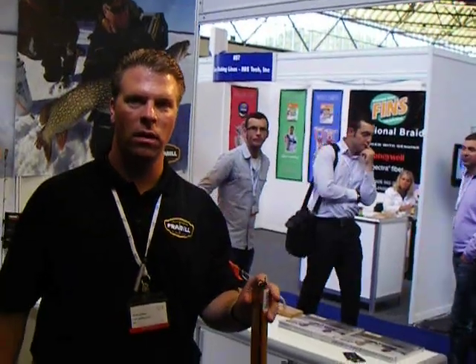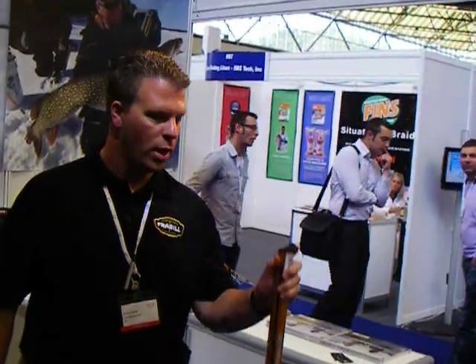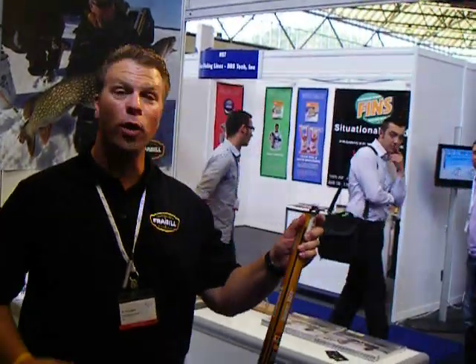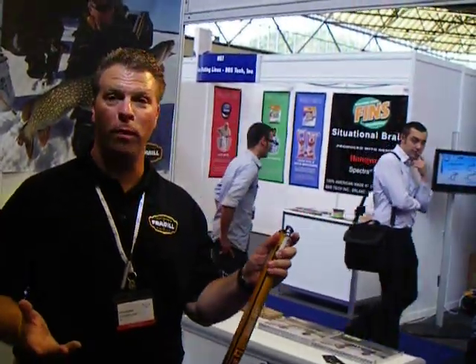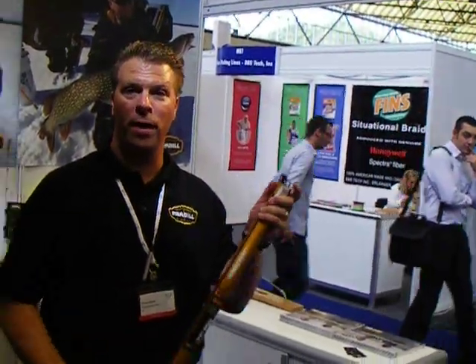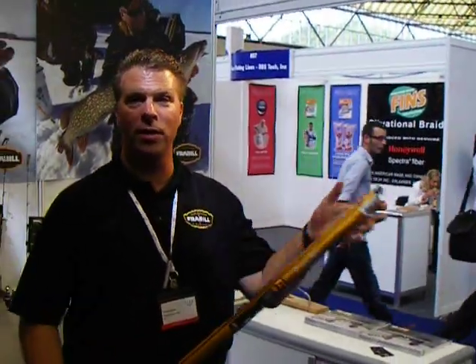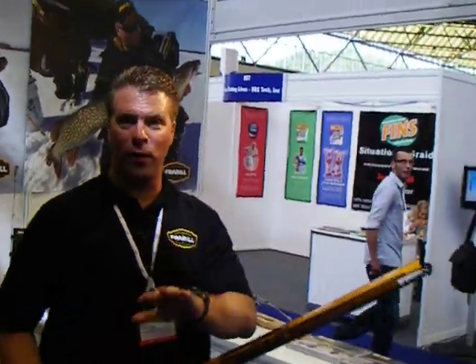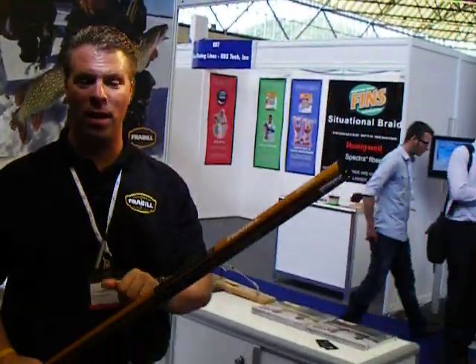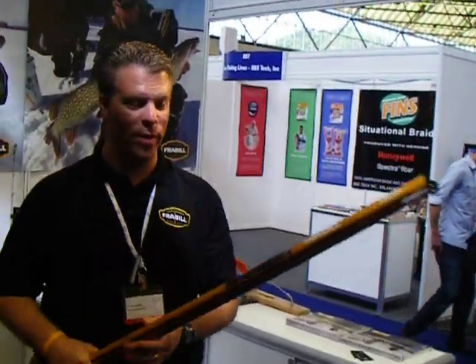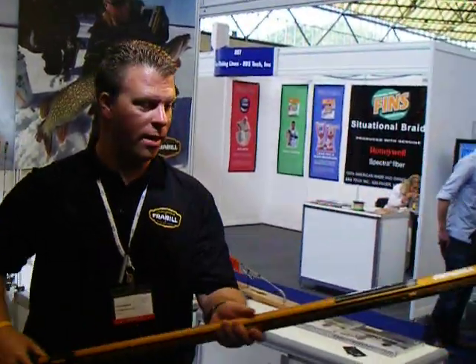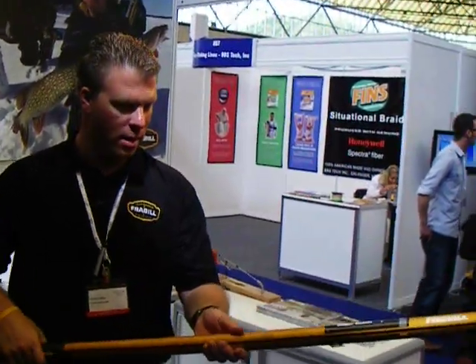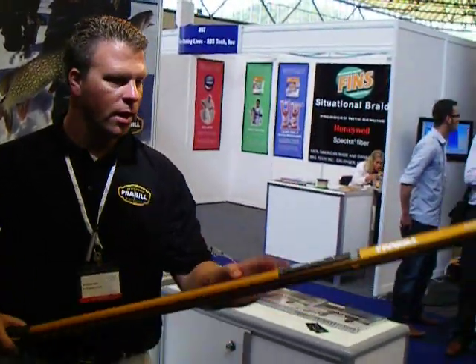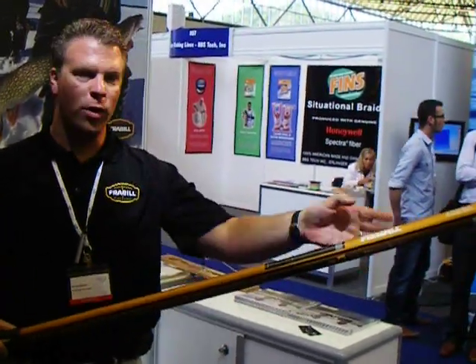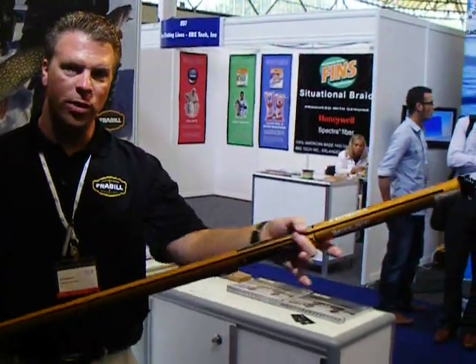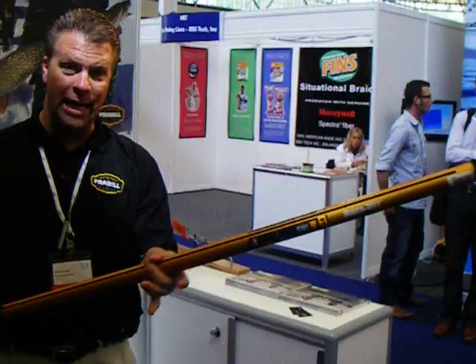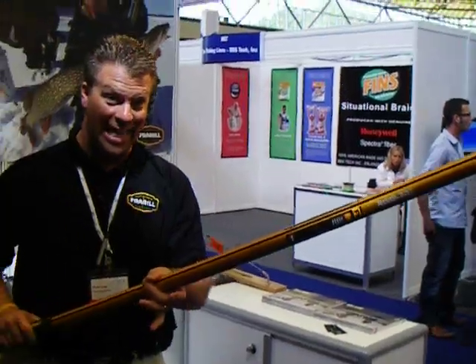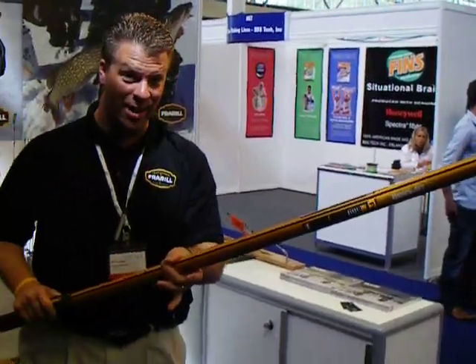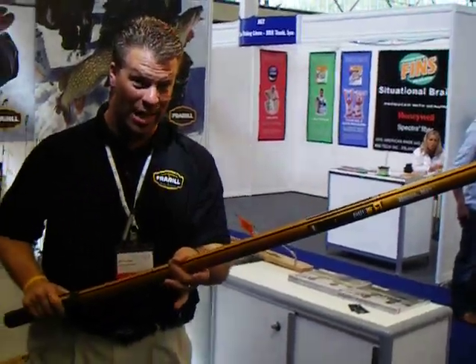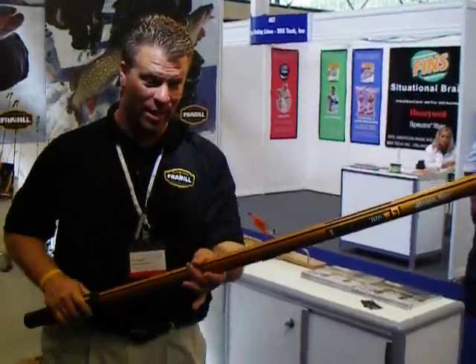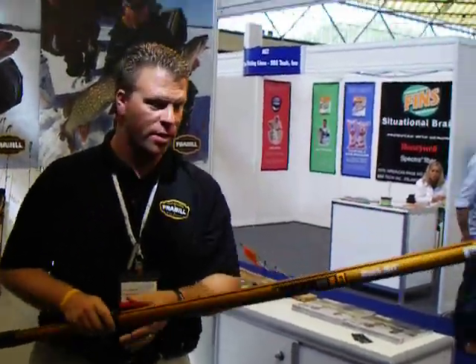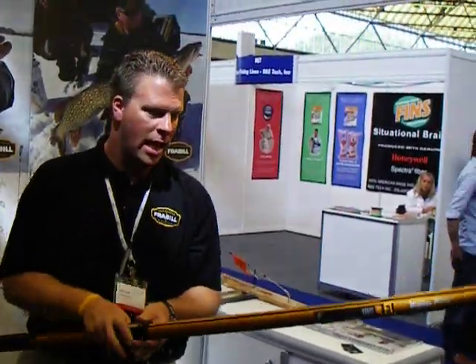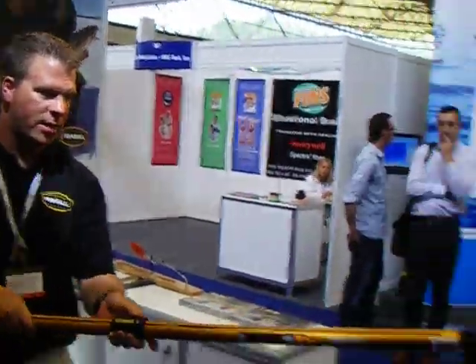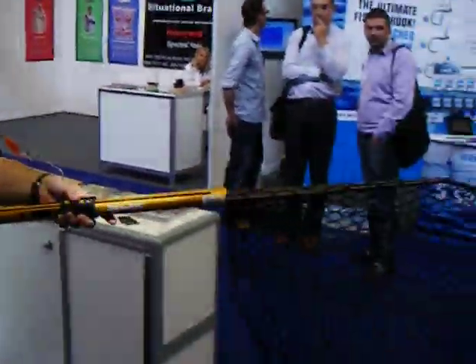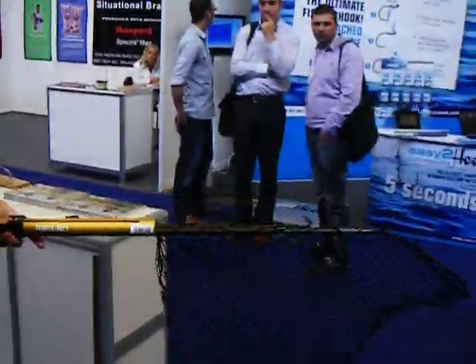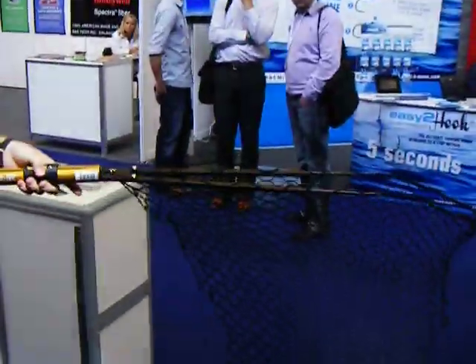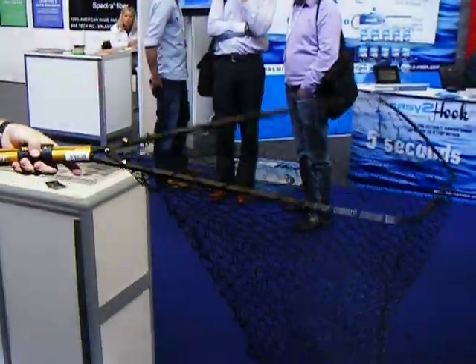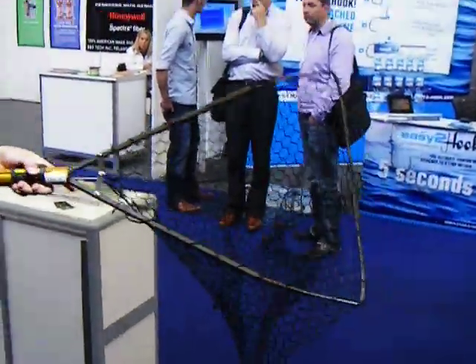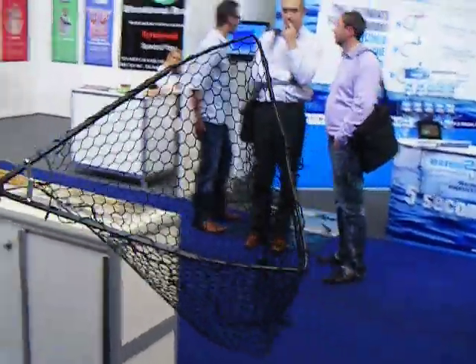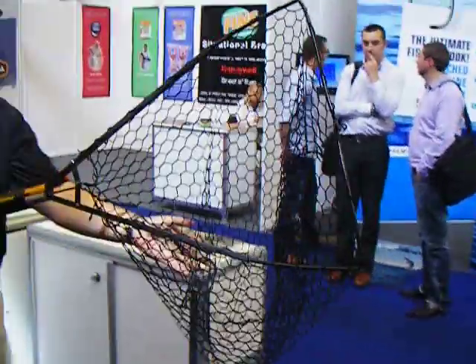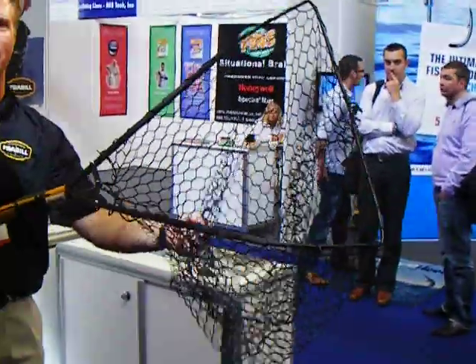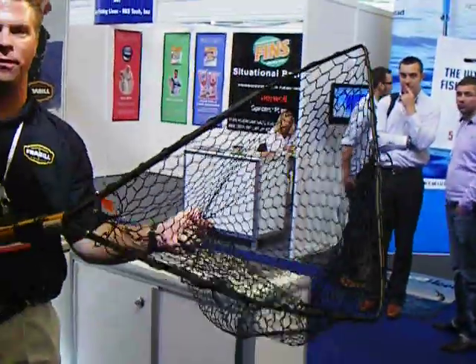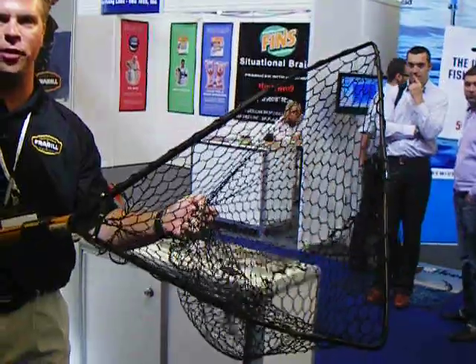Alright, new from the Americas, the Freville Hibernate stows neatly in a handle like this and slides open and engages to land your fish.